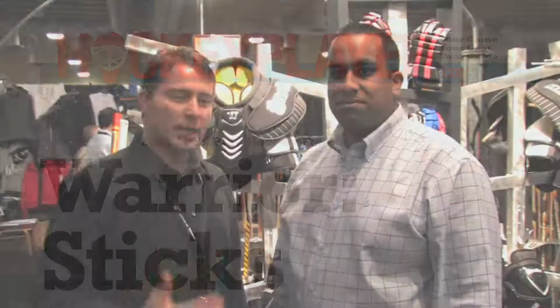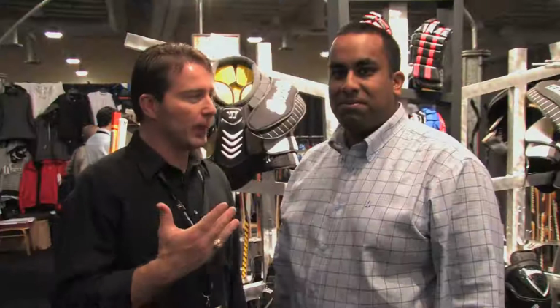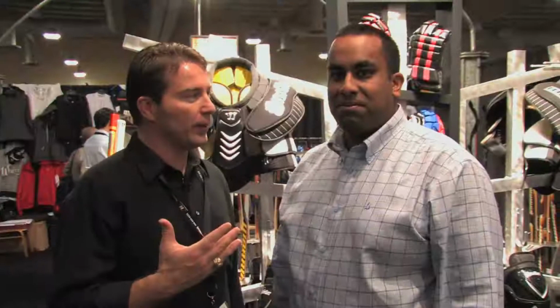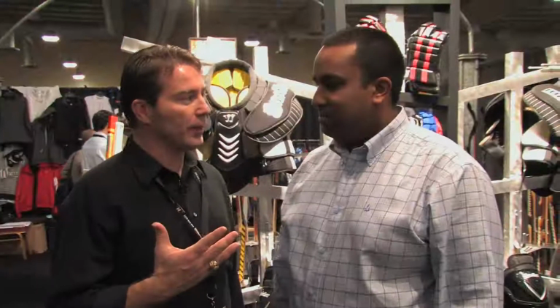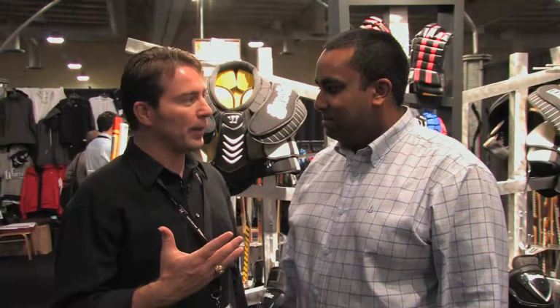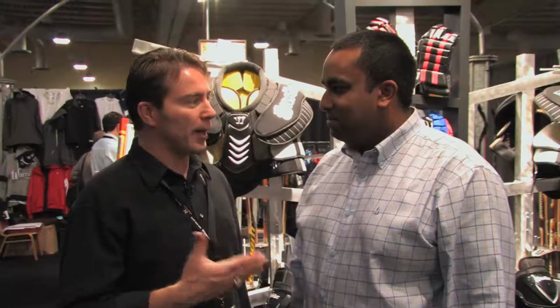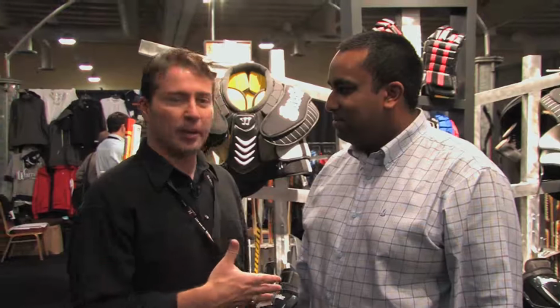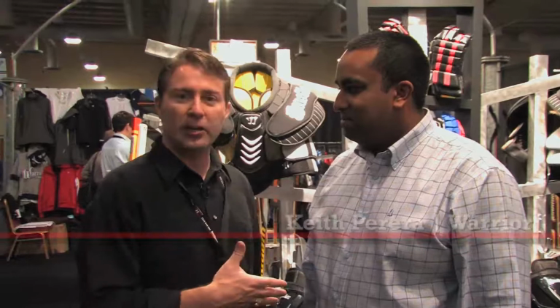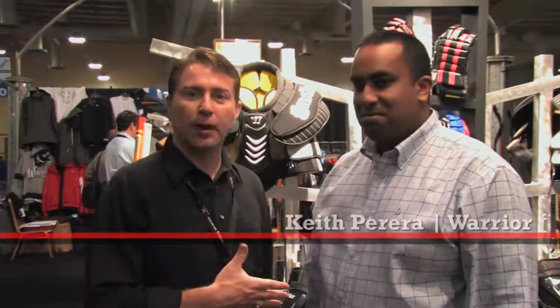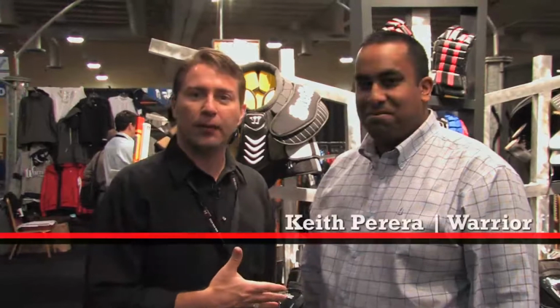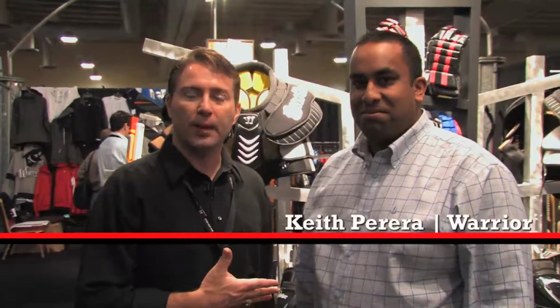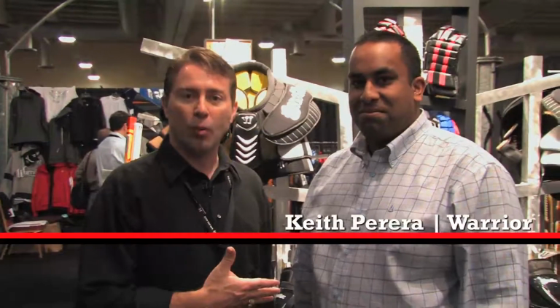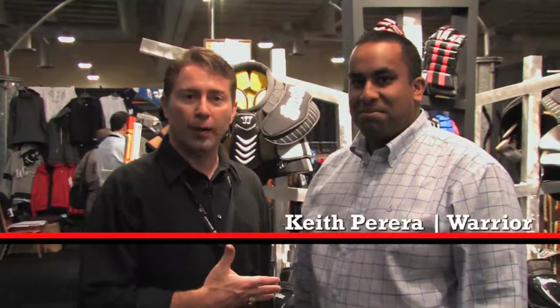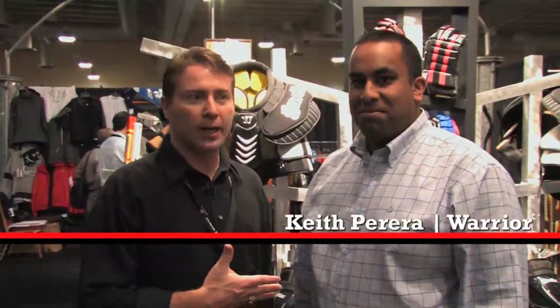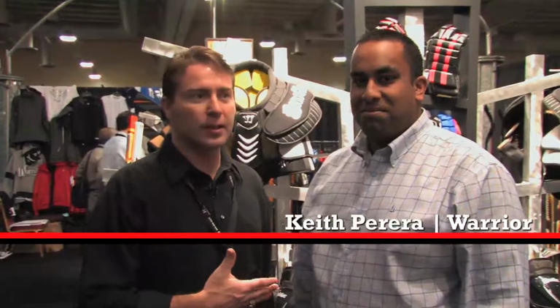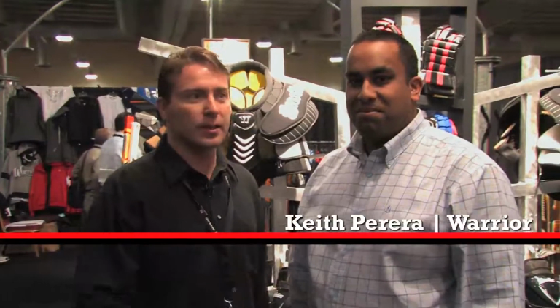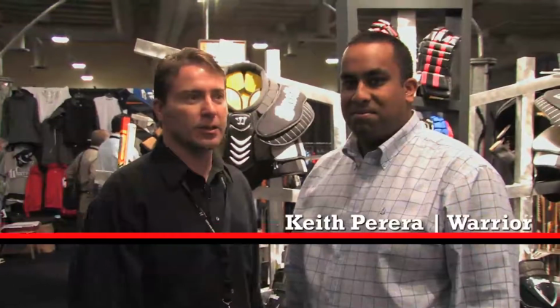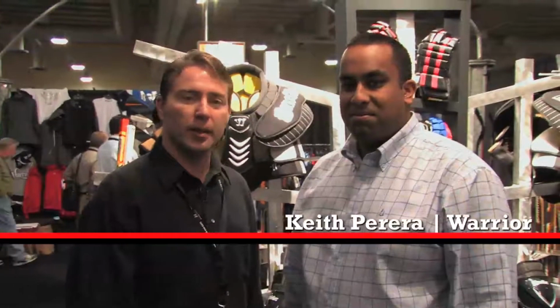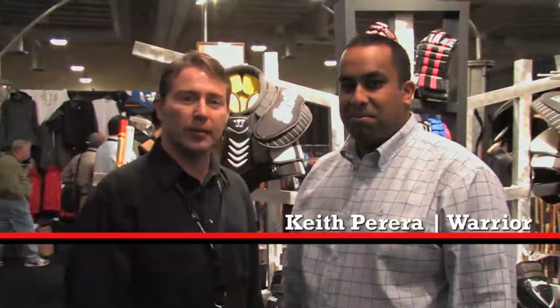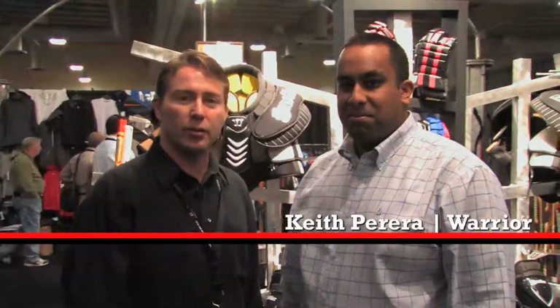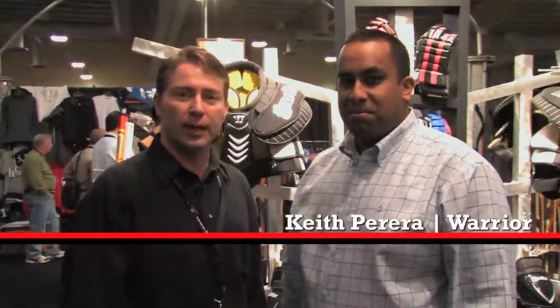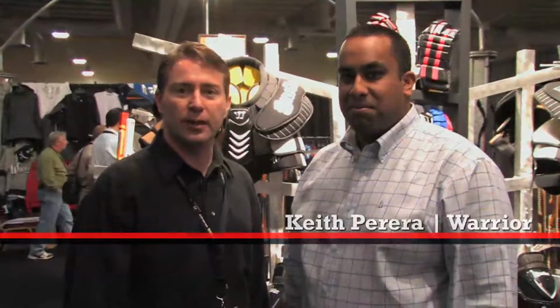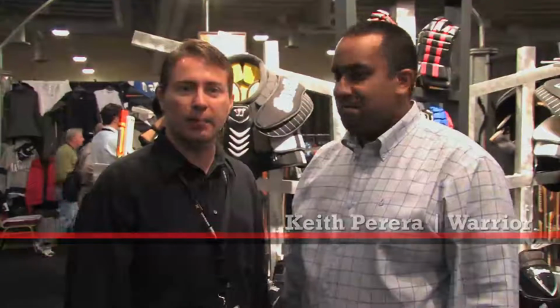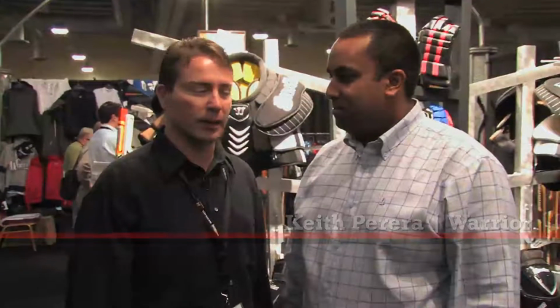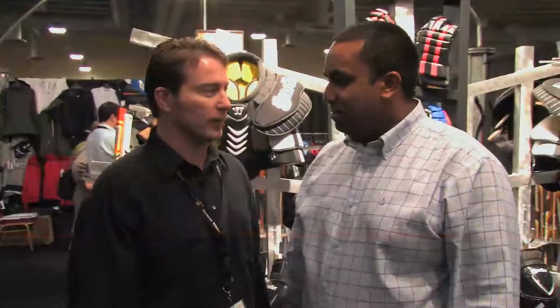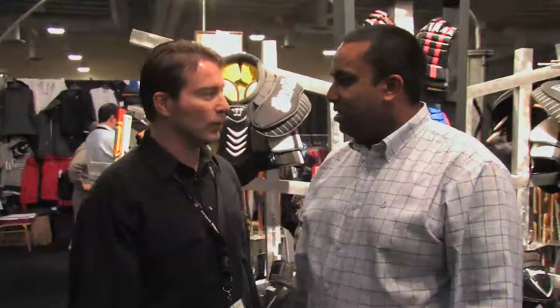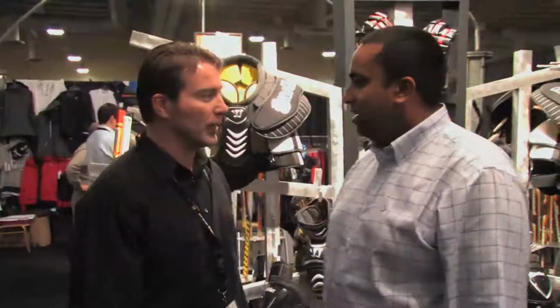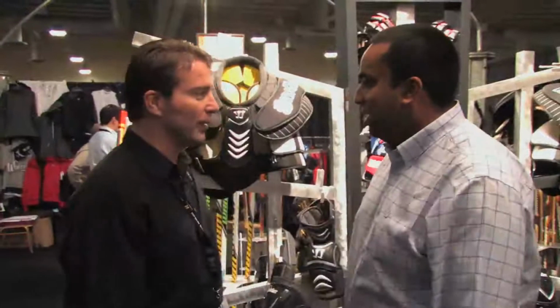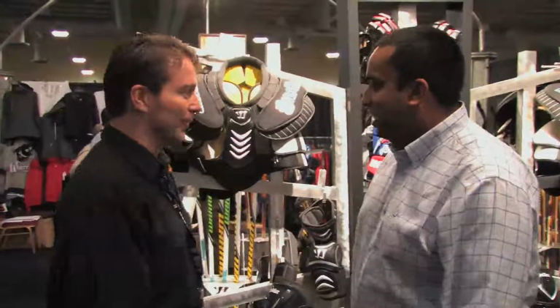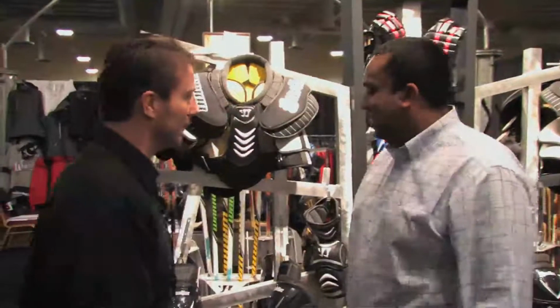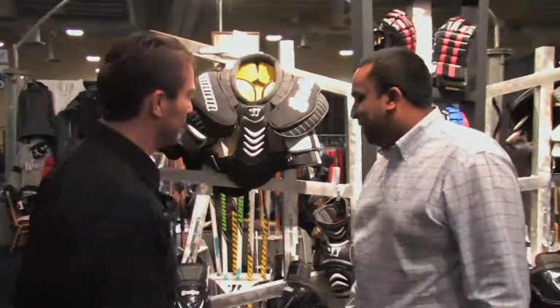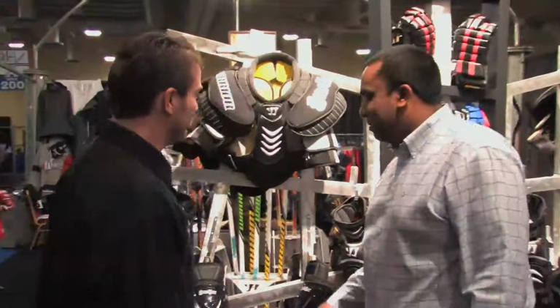Patrick Paird here with HockeyPlayer.com, and we're here with Keith Pereira from Warrior Hockey. He's going to tell us a little bit about their new 2009 product line. Welcome, Keith. Thank you for having me.